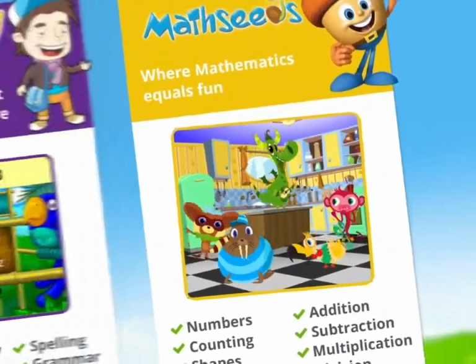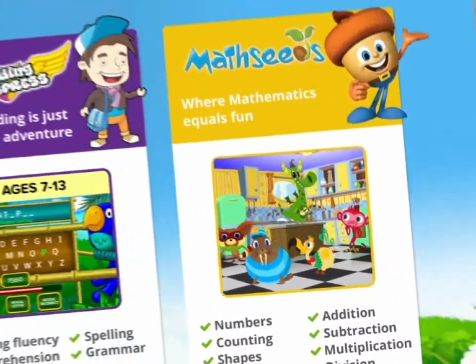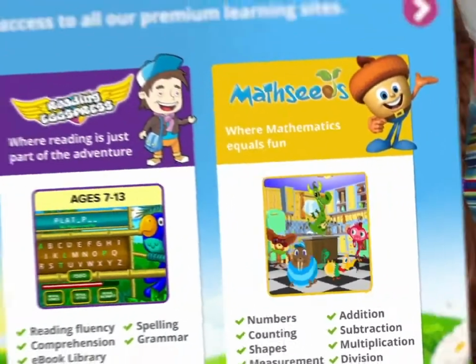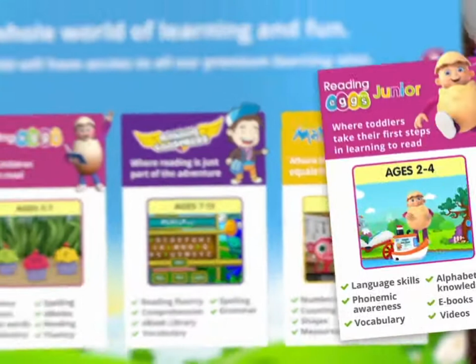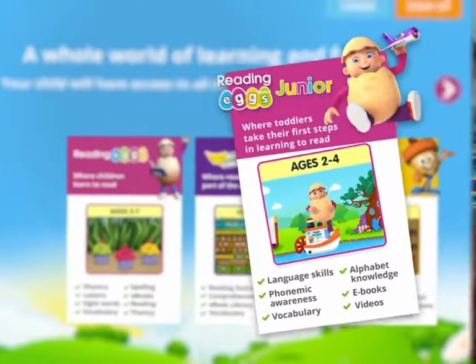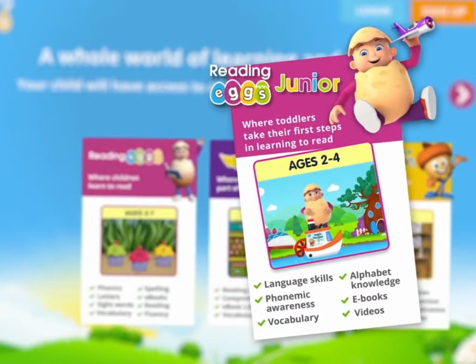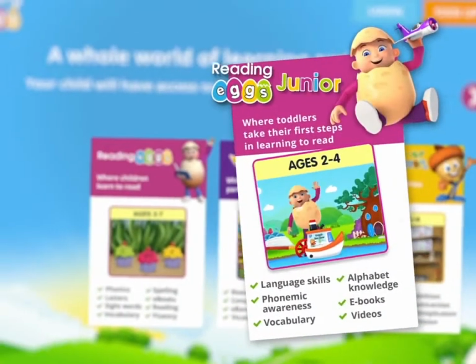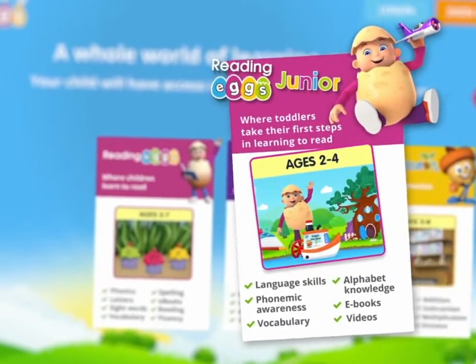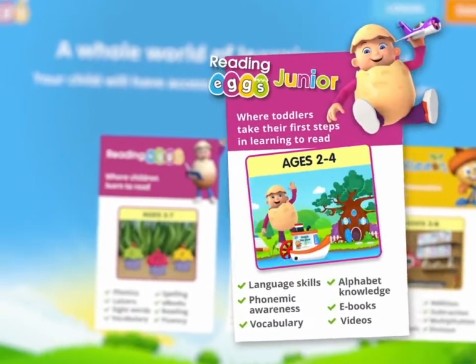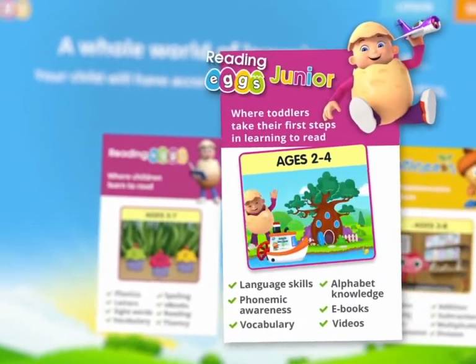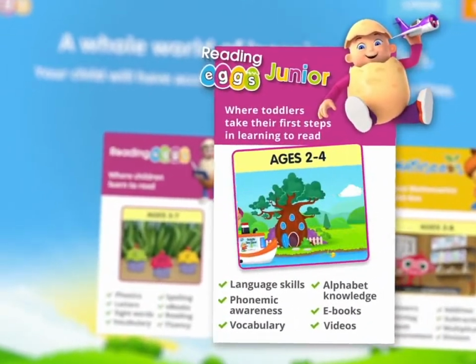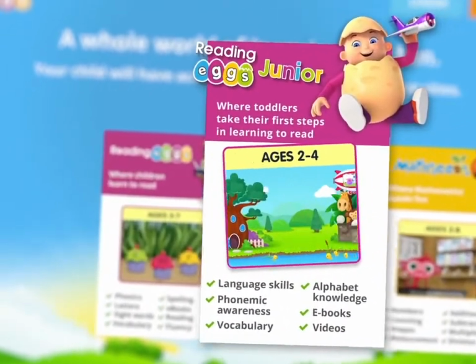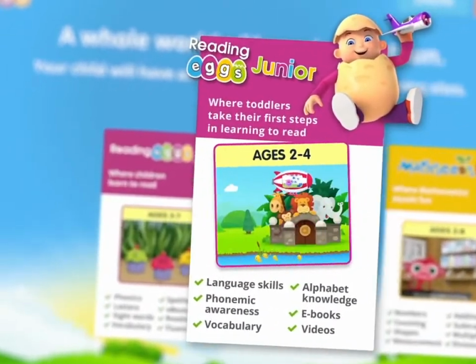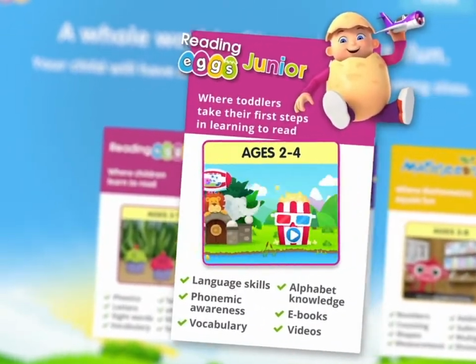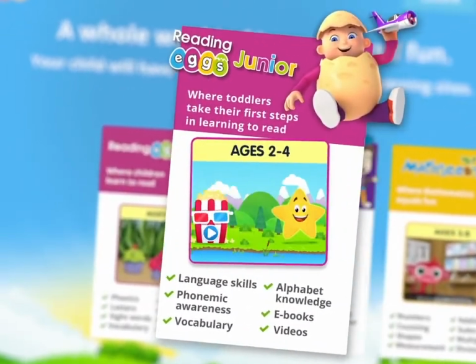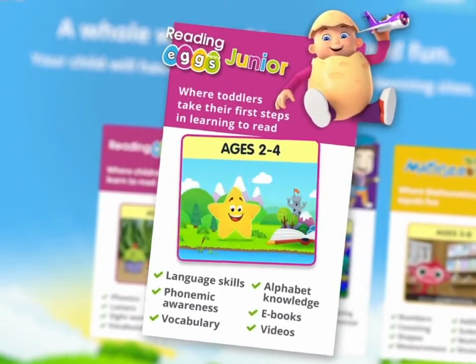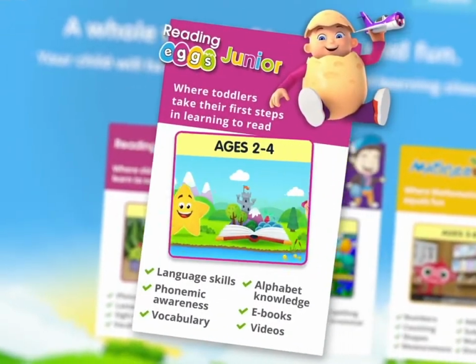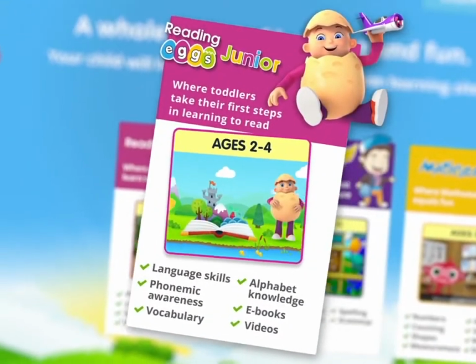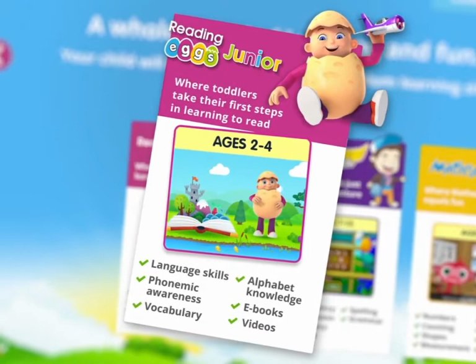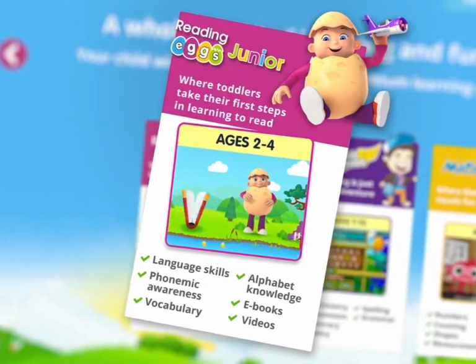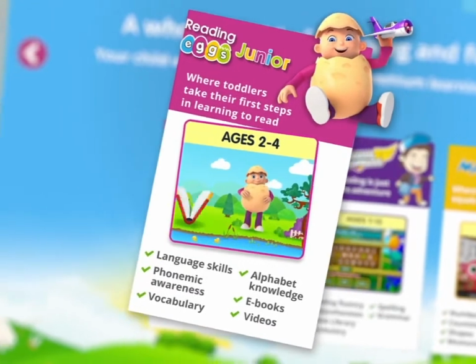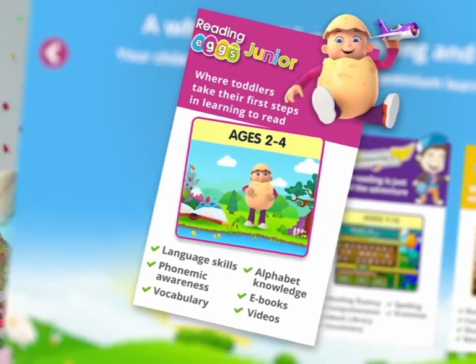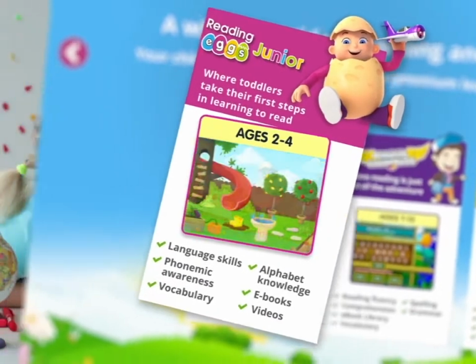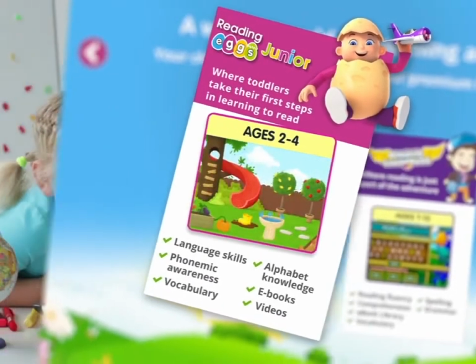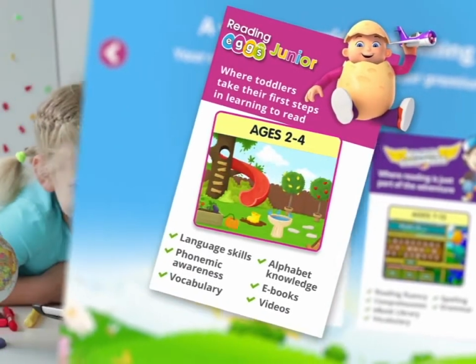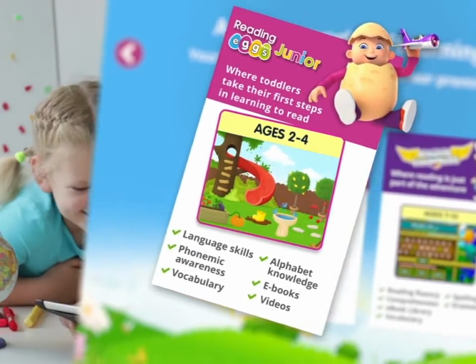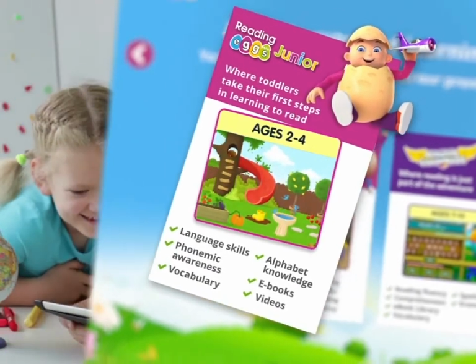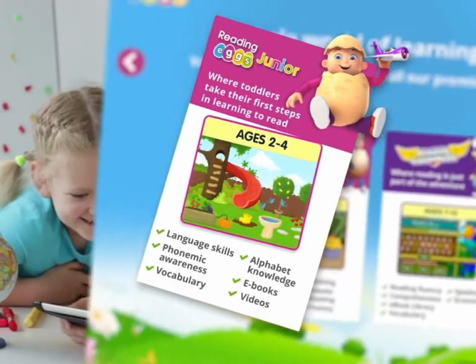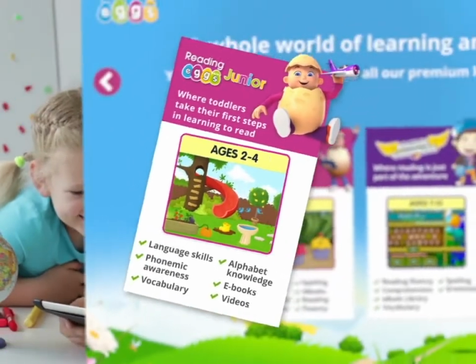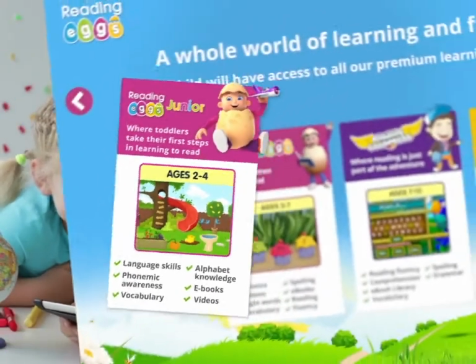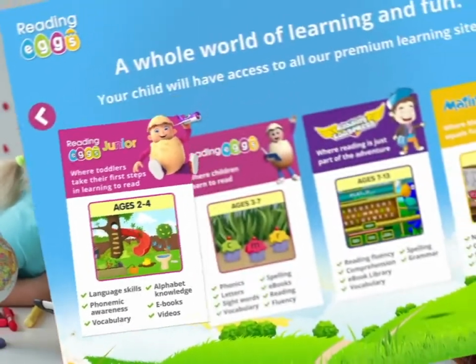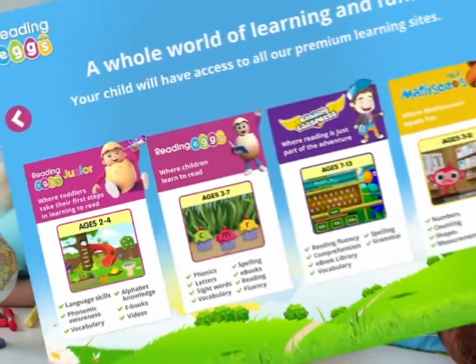Plus full access to our early learning program Reading Eggs Junior for young children who are ready to learn, with hundreds of fun learning activities, books and videos.